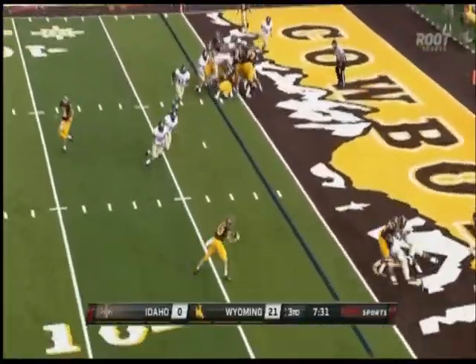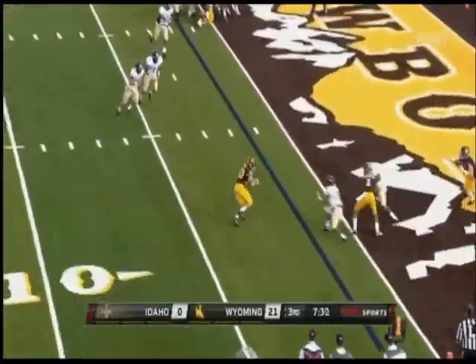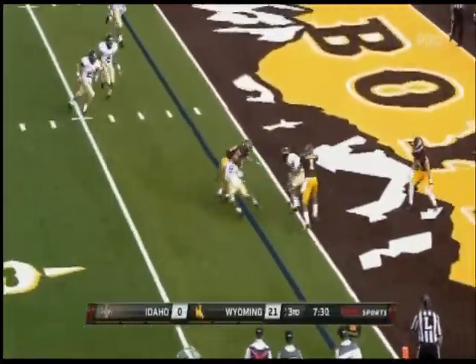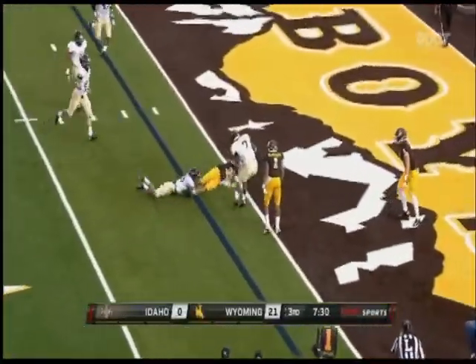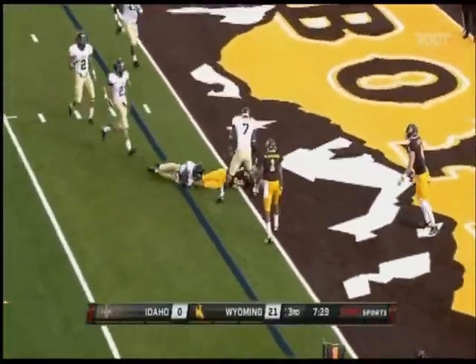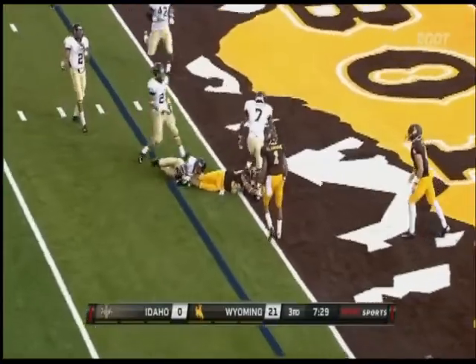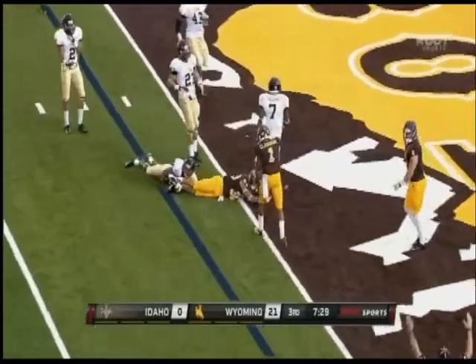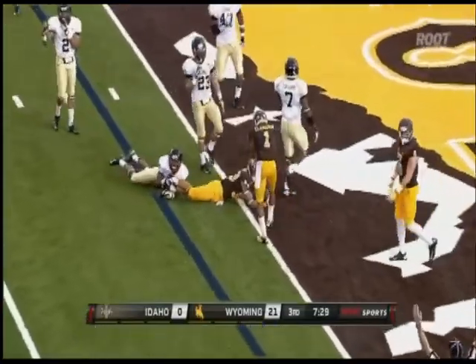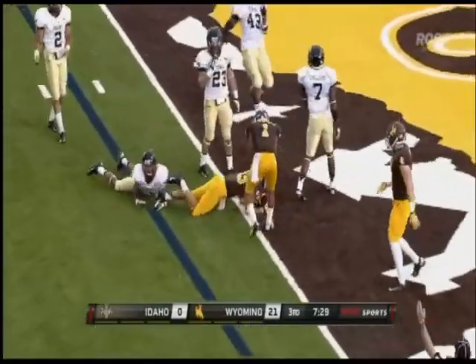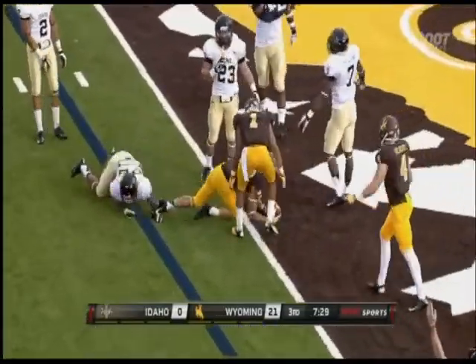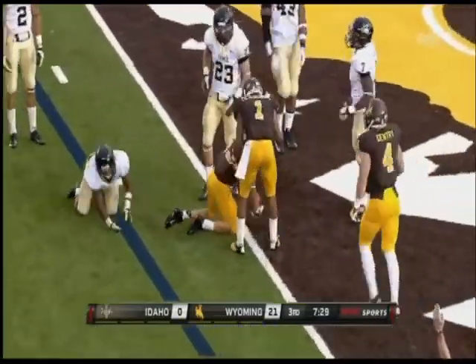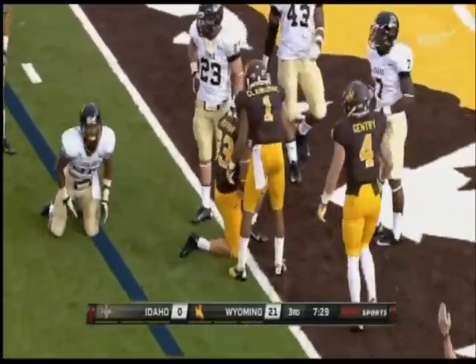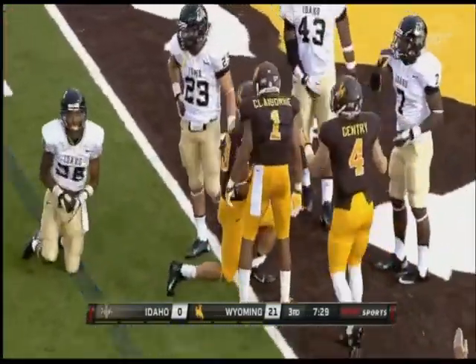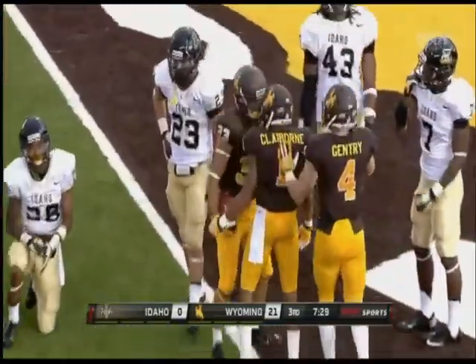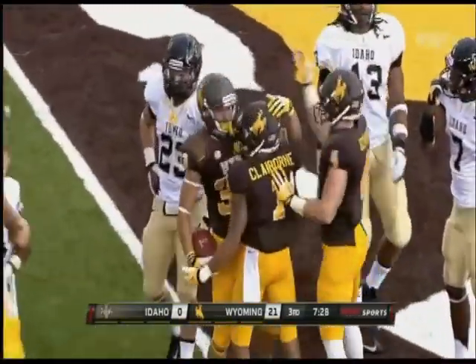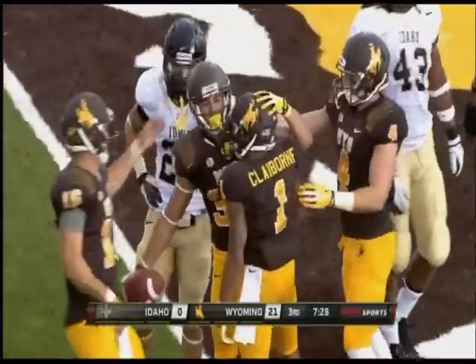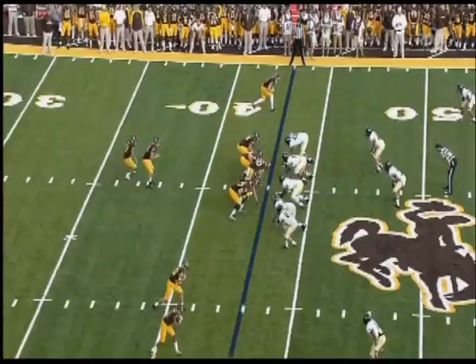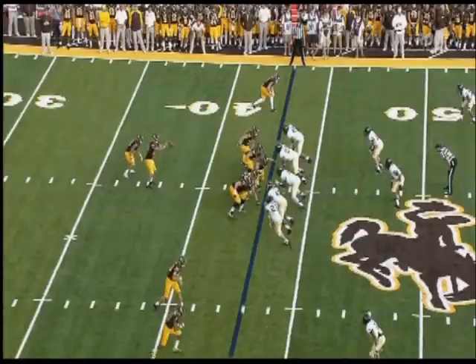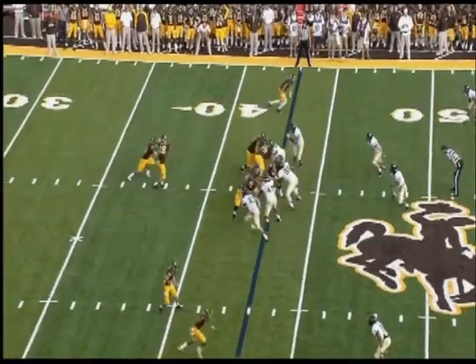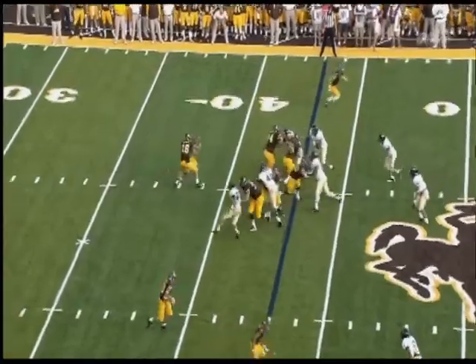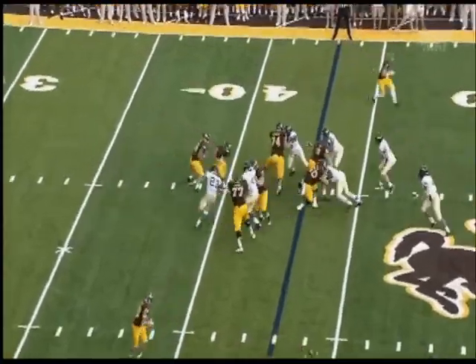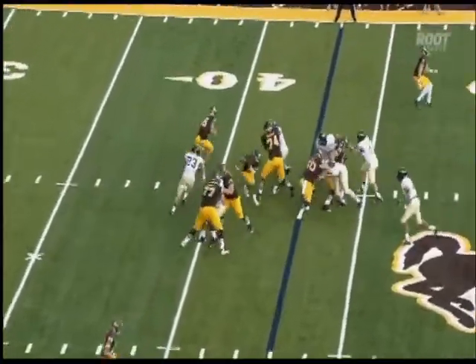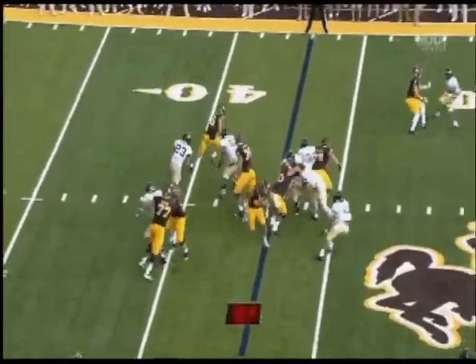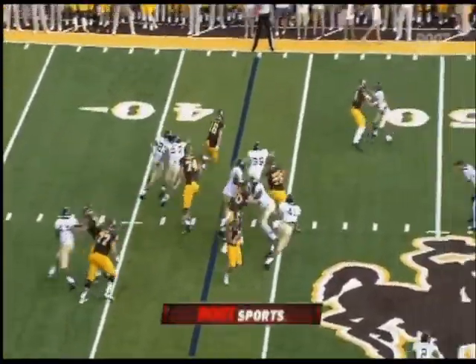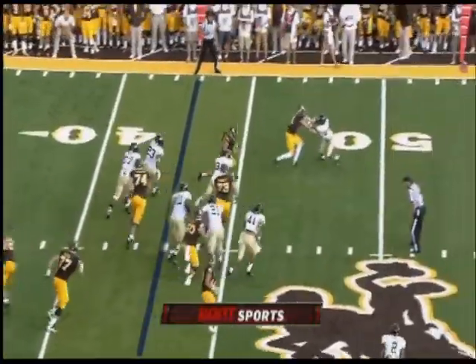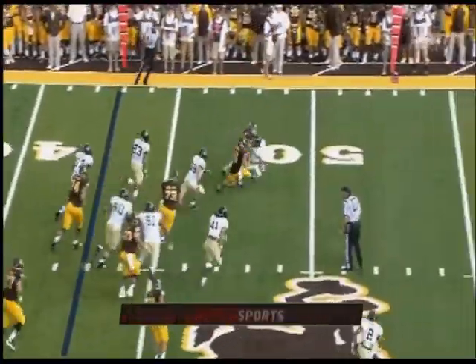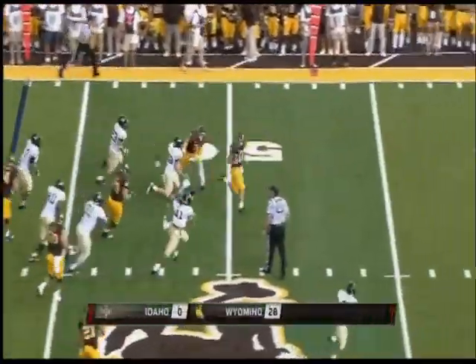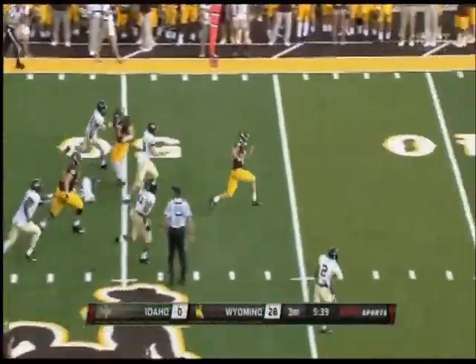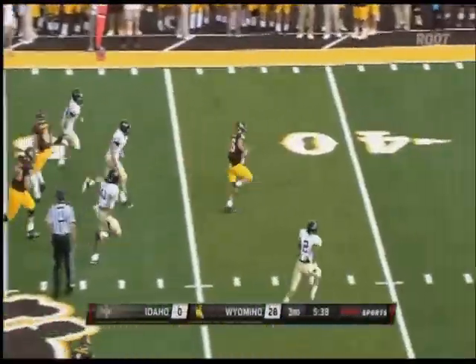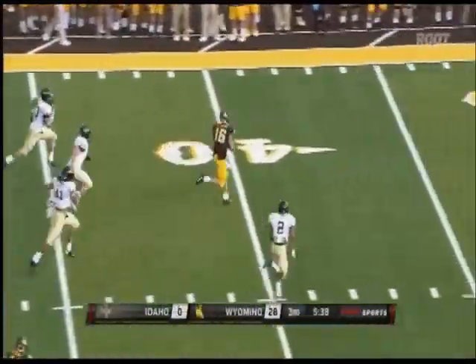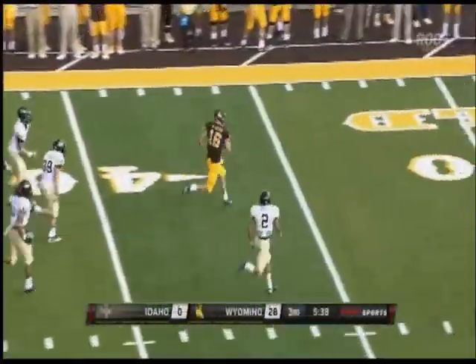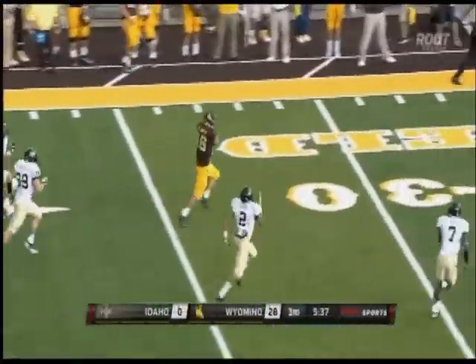Ruffin smelling the goal line and he makes it over! 14 to 24 — 186 yards and two touchdowns. And he's going to run with the football and finds a lot of green.